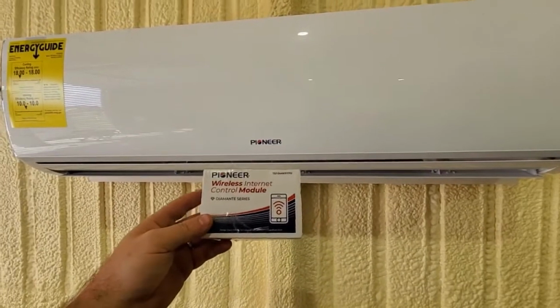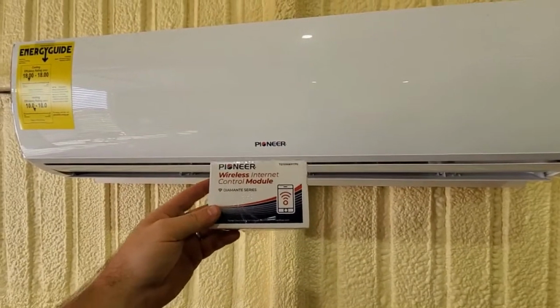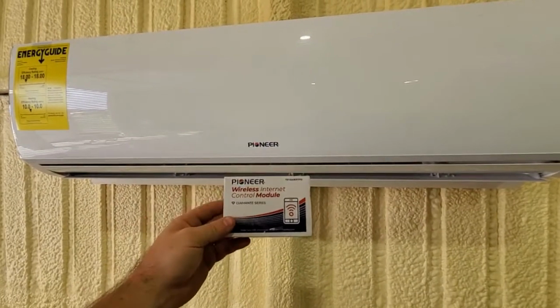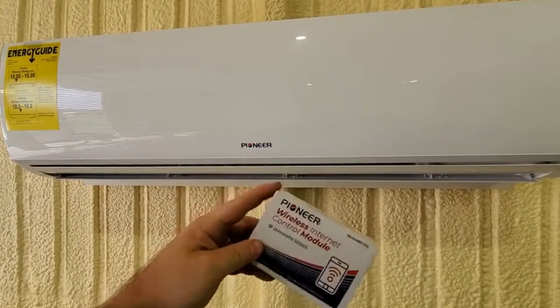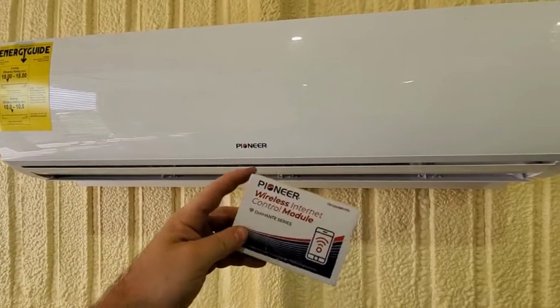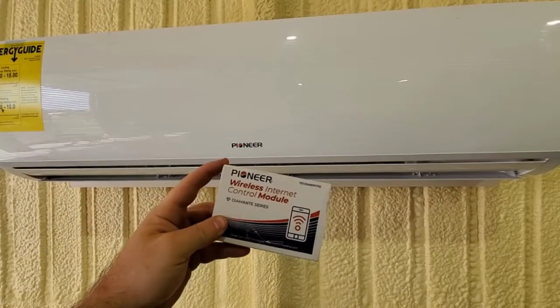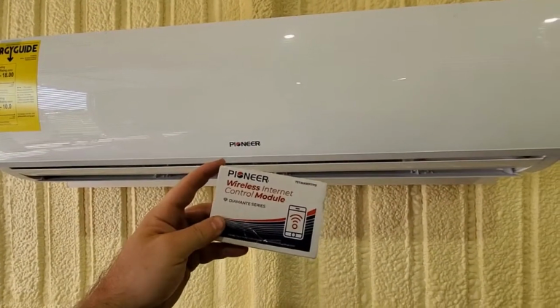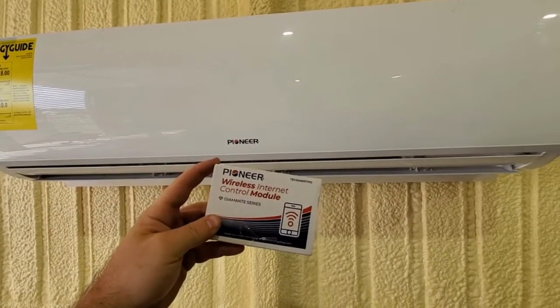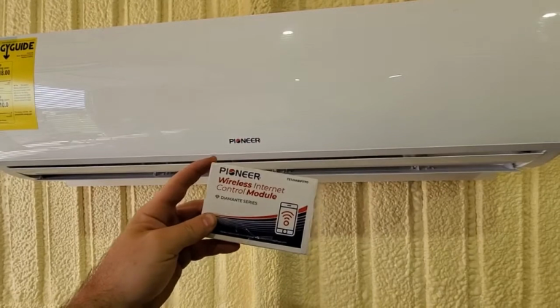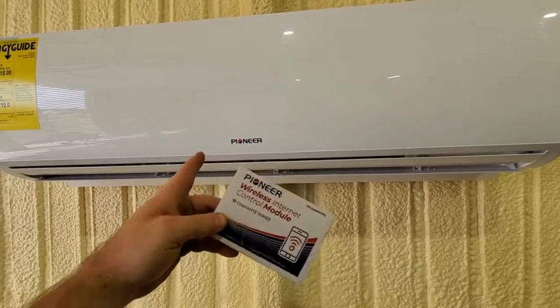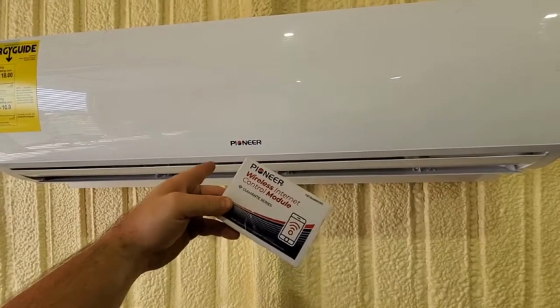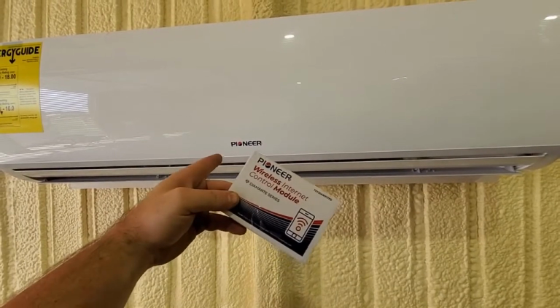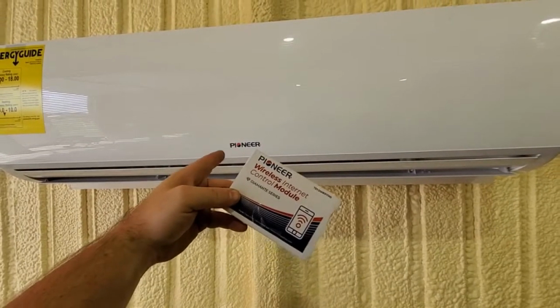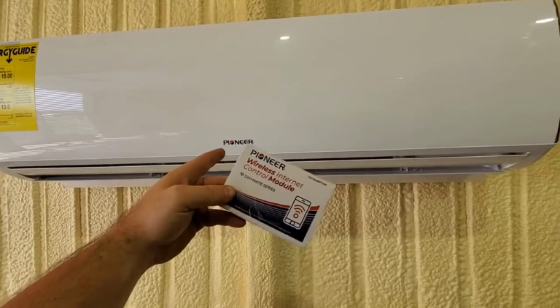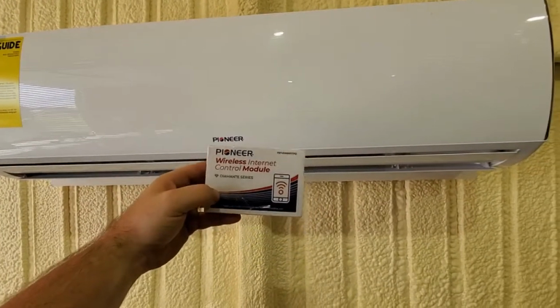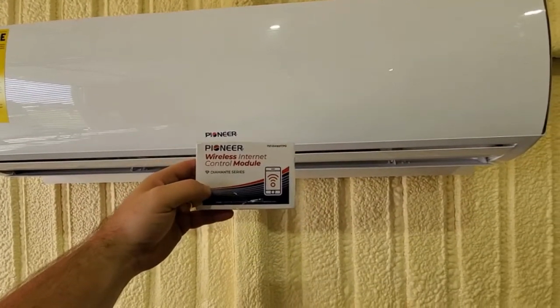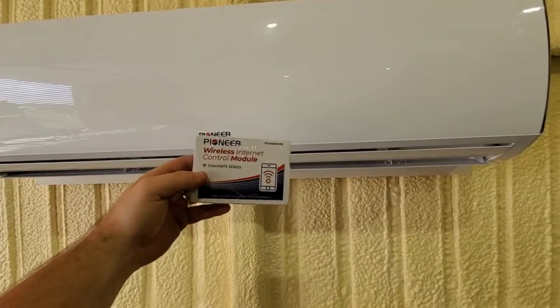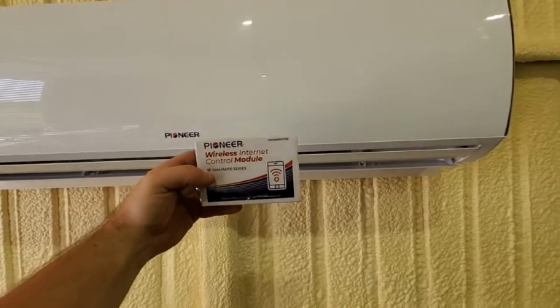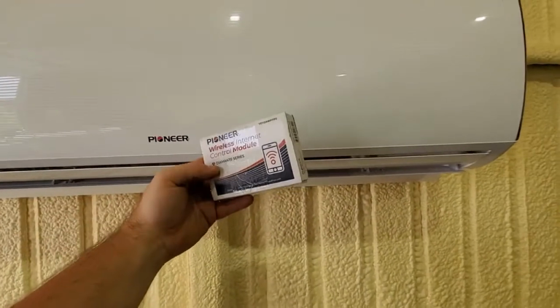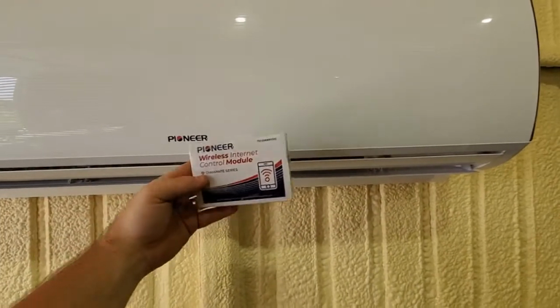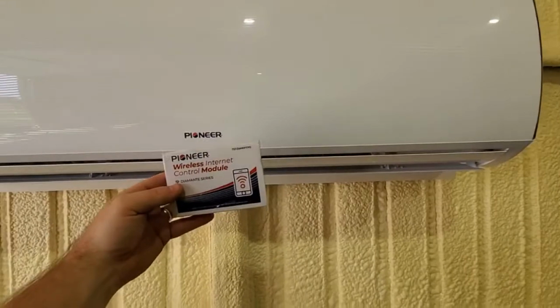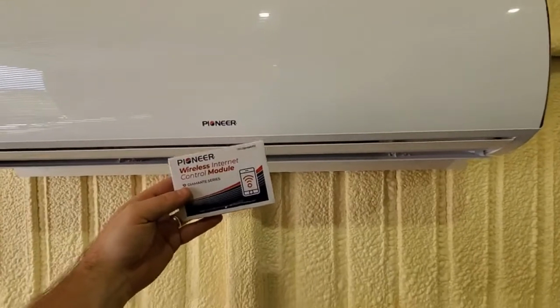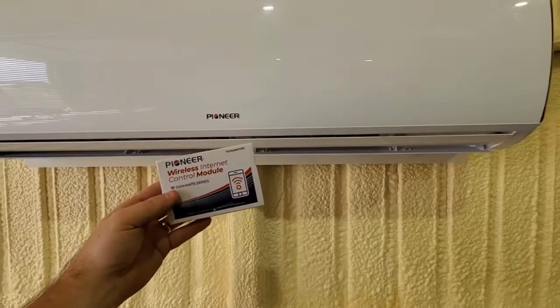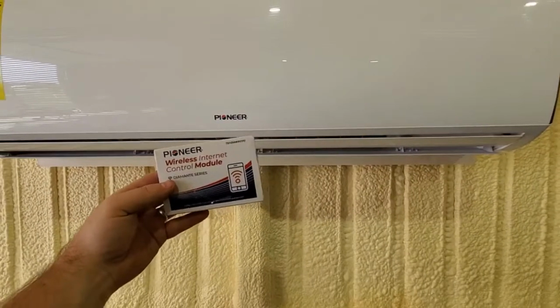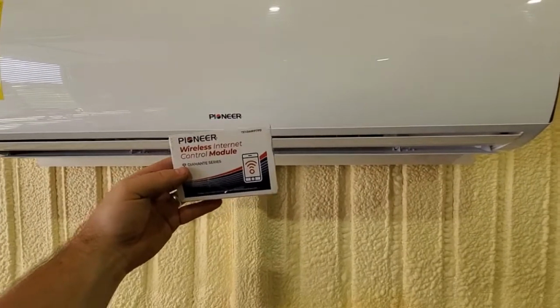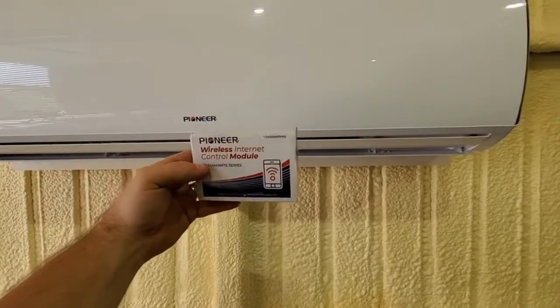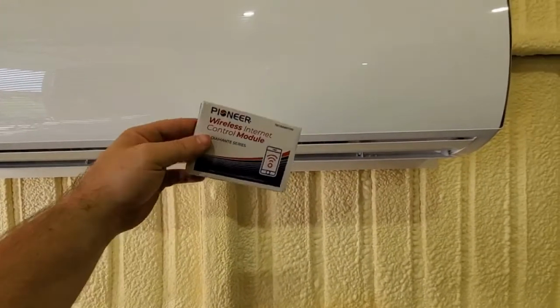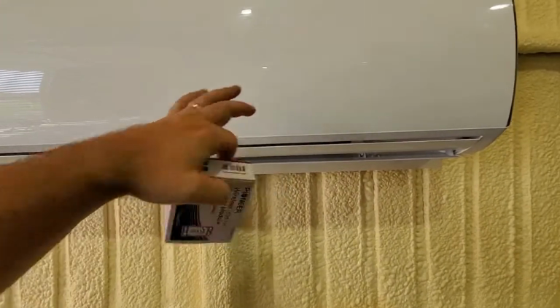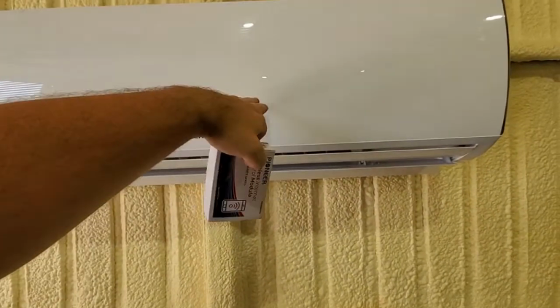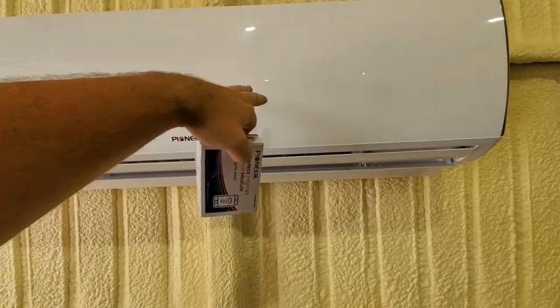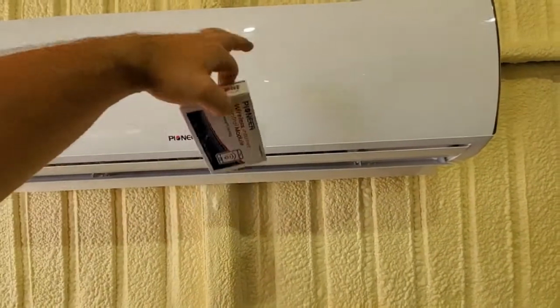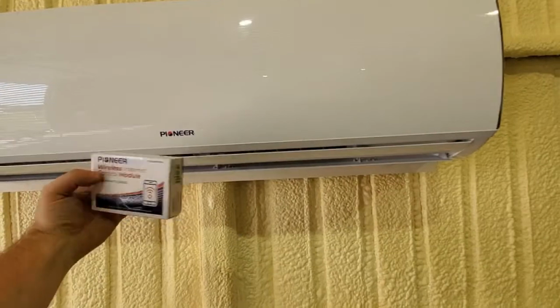I got this wireless internet control module for my Pioneer Mini Split and I'm trying to figure out where to install it because I couldn't find any videos. They said you have to take off the whole cover.